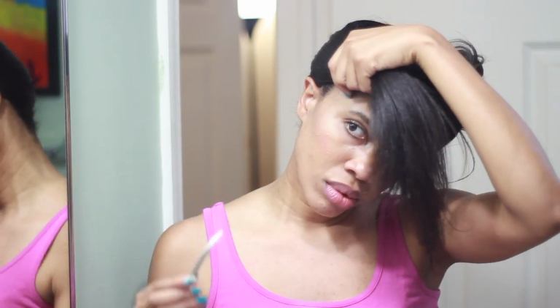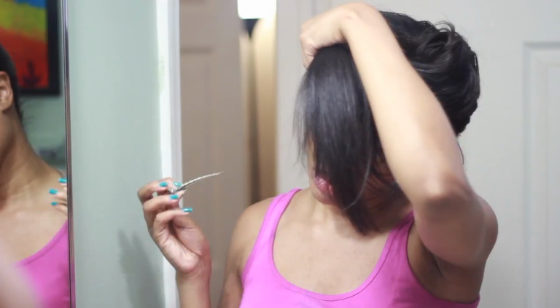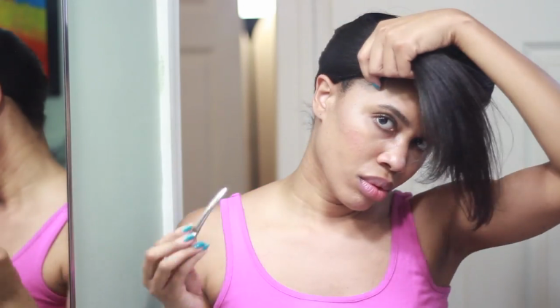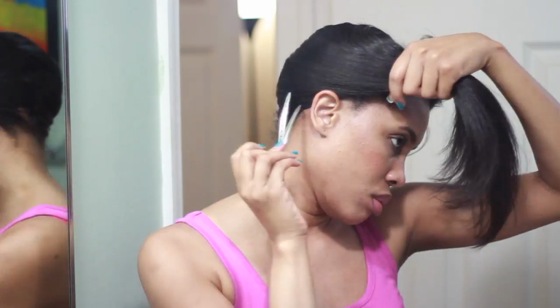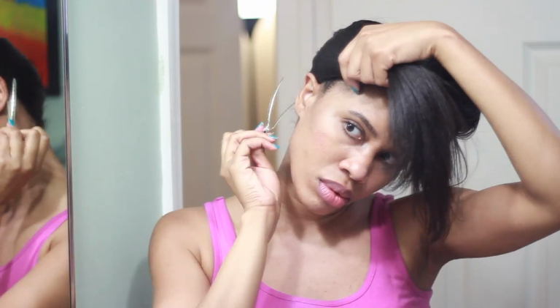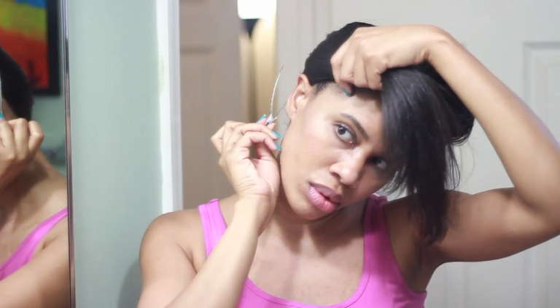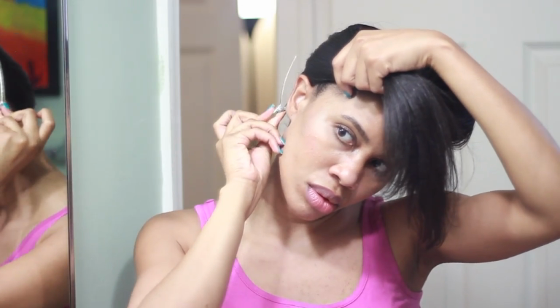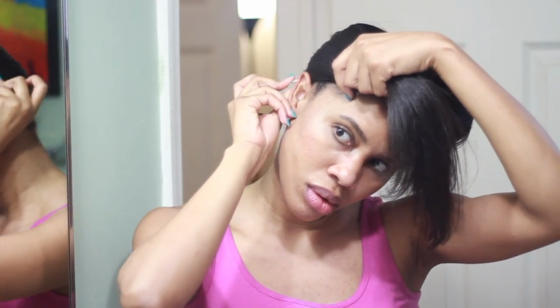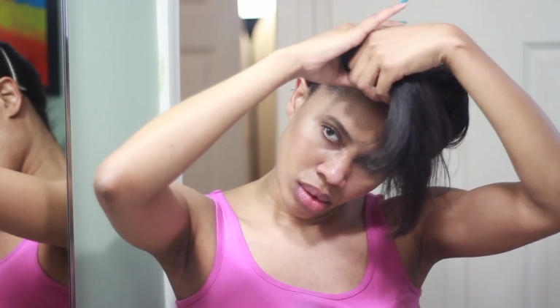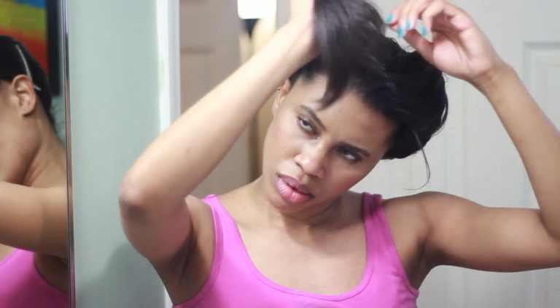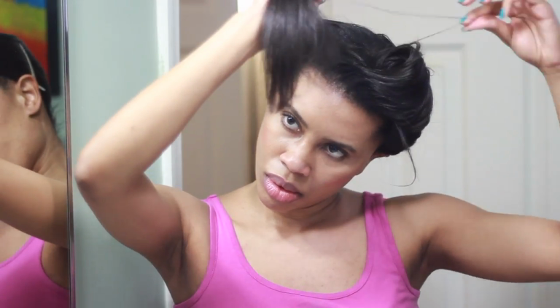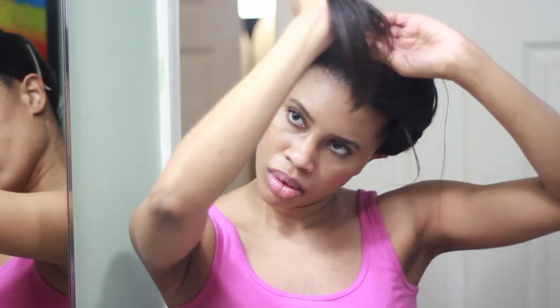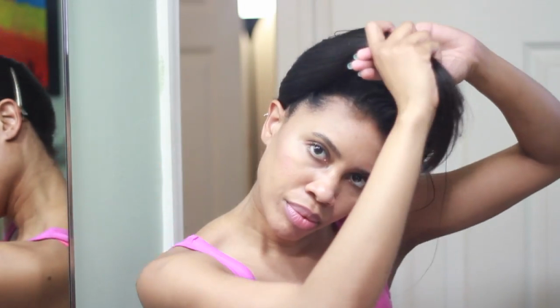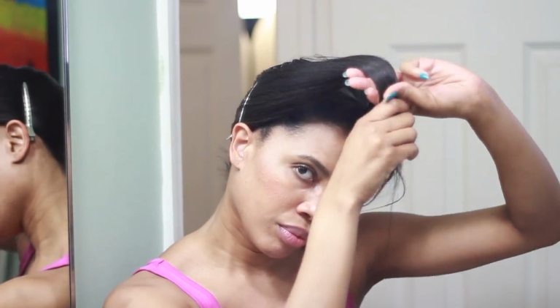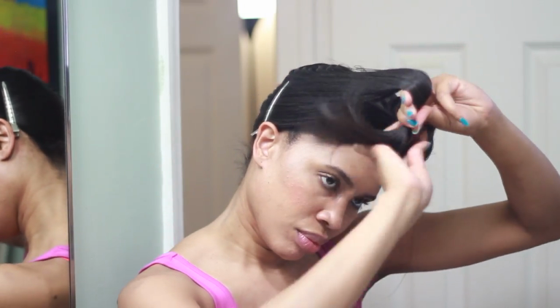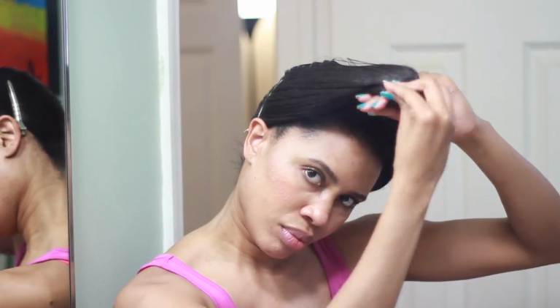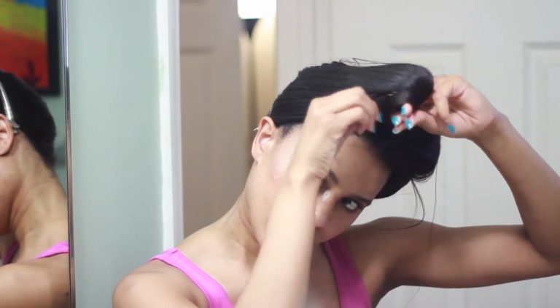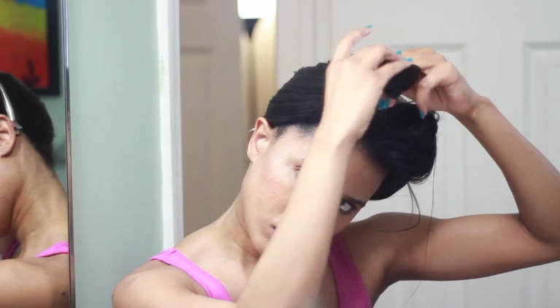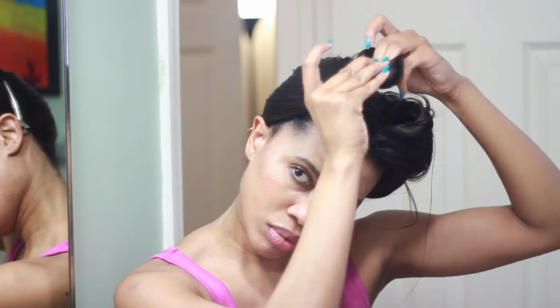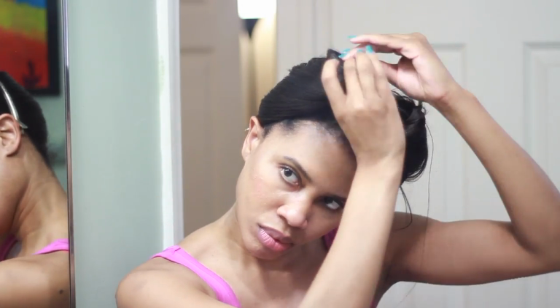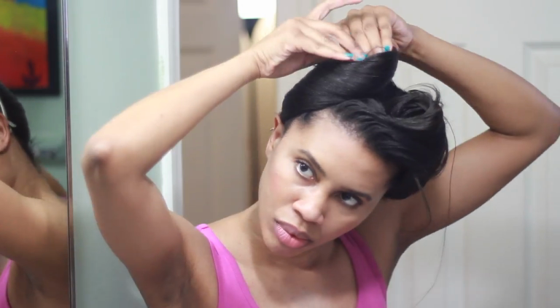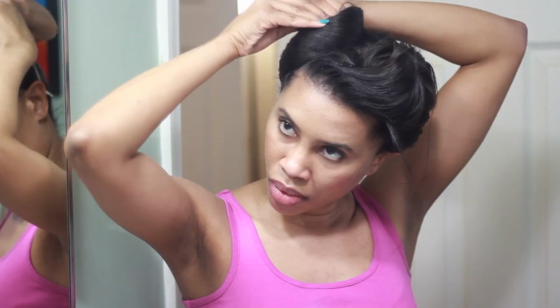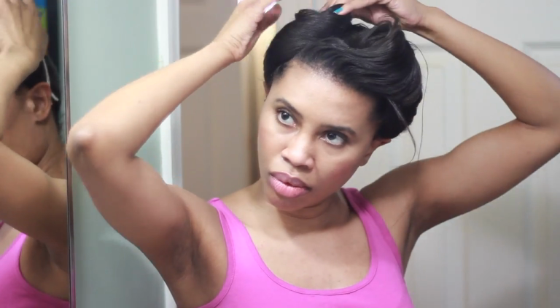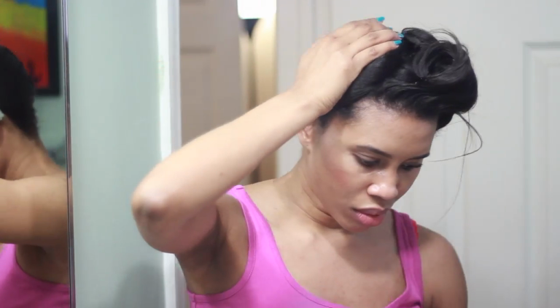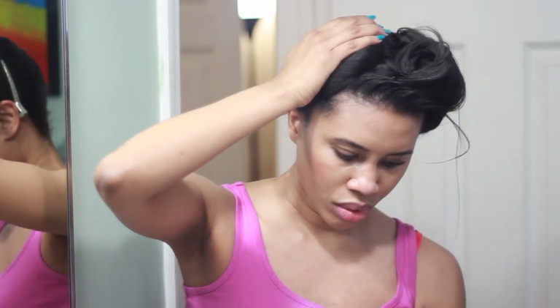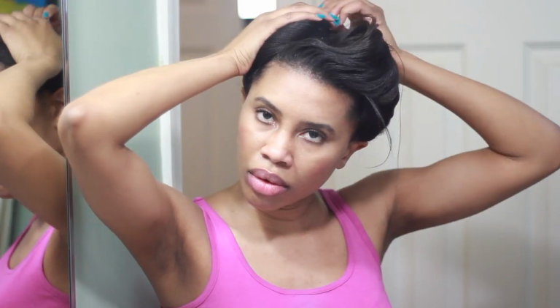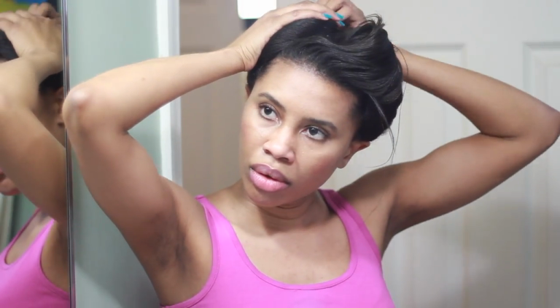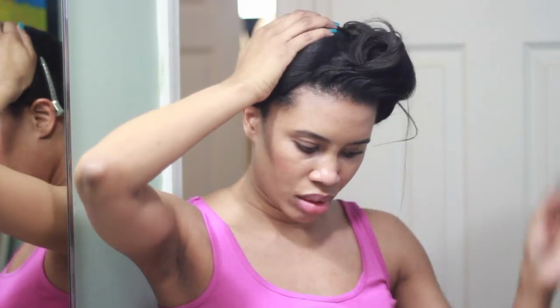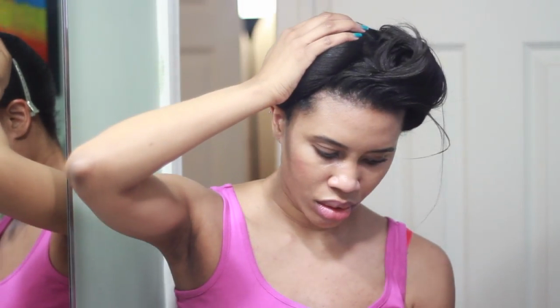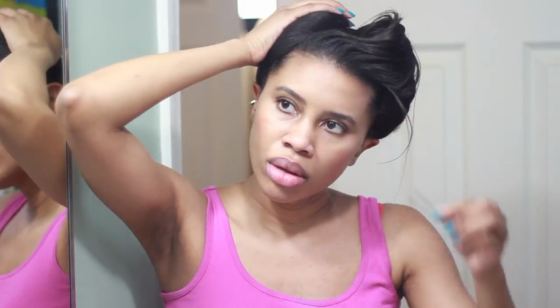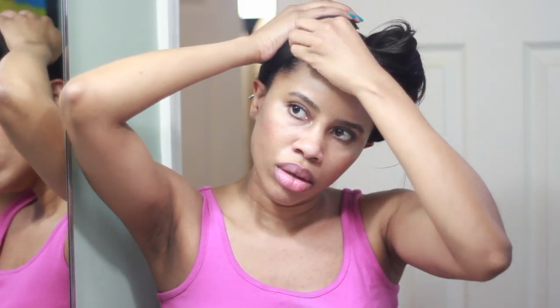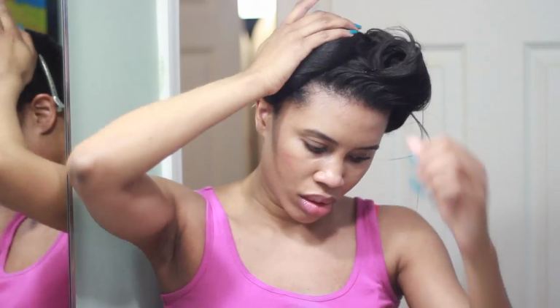Now I'm going to repeat the same process on the other side. It may take a little bit of practice for you to get used to wrapping your hair from the back to the front and then doing the pin curl, but just be patient, give it some practice, and you'll be able to get the hang of it.